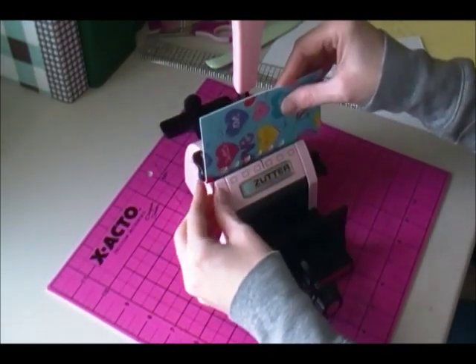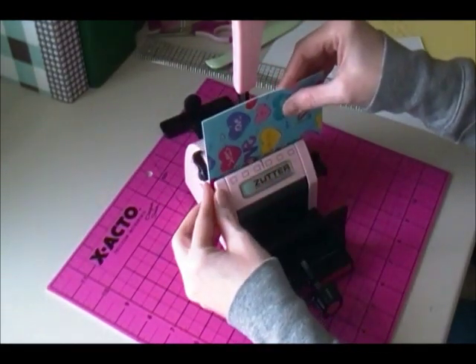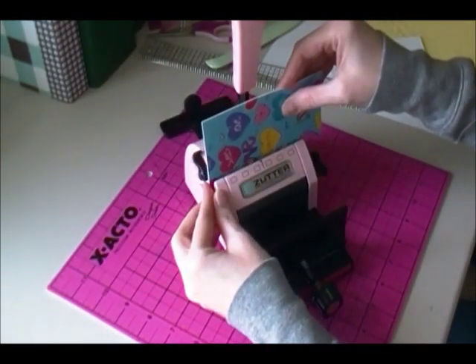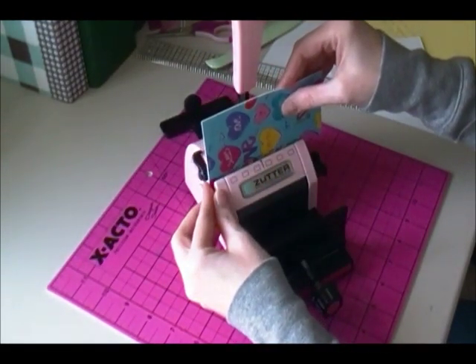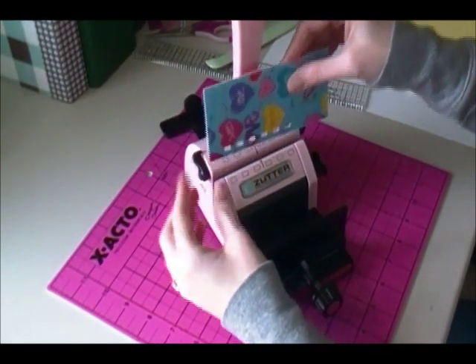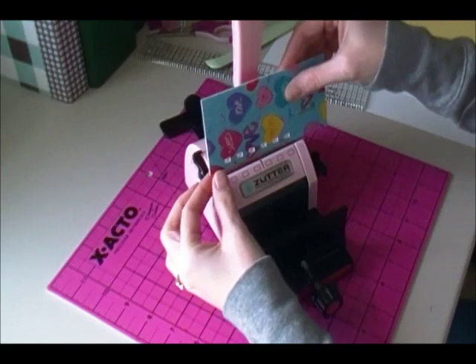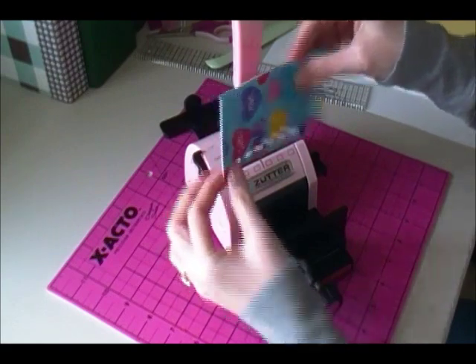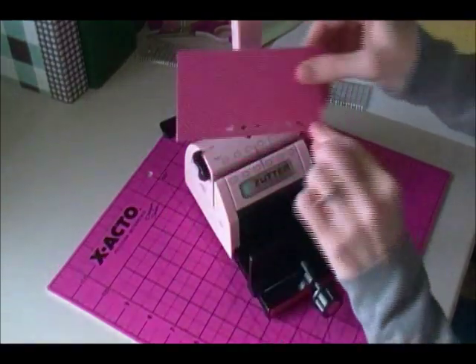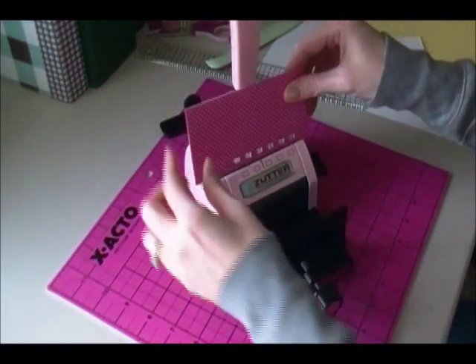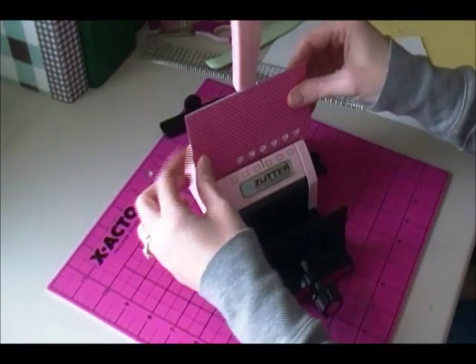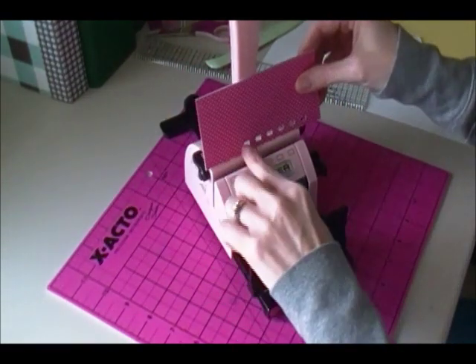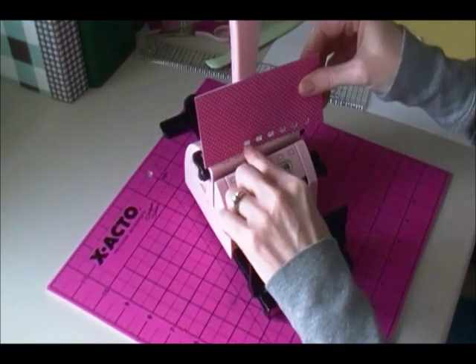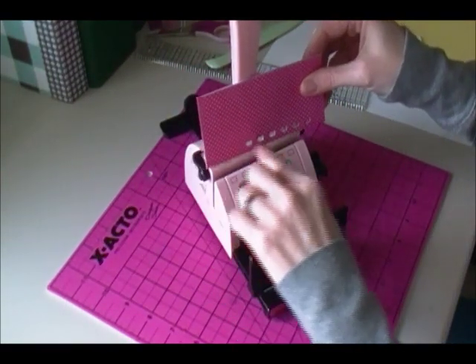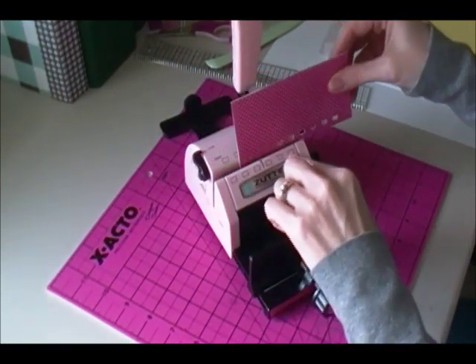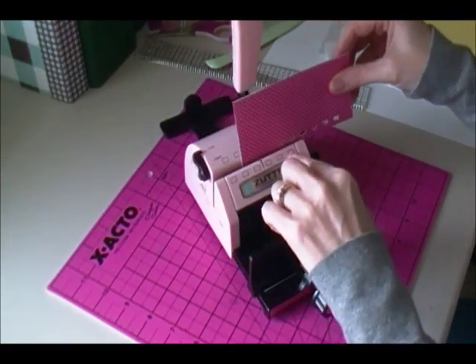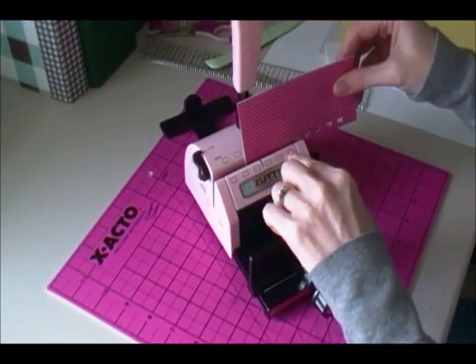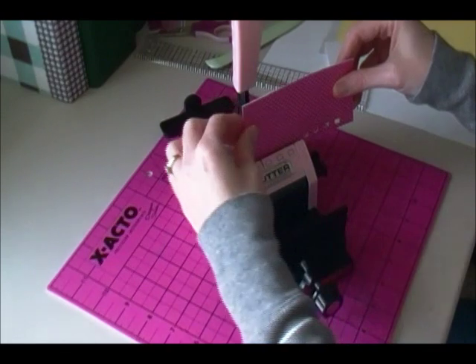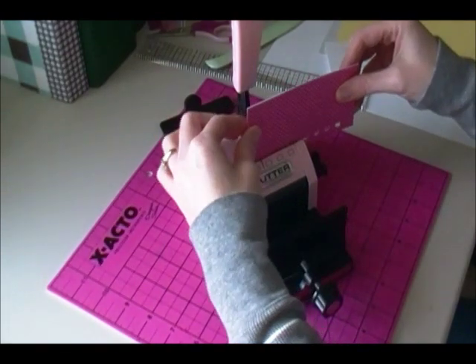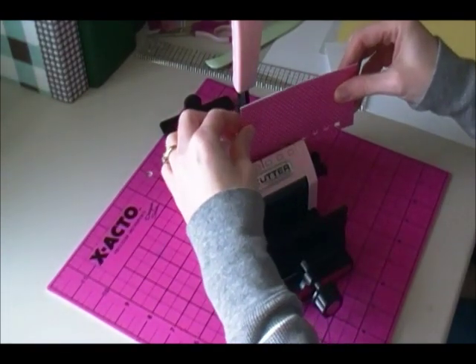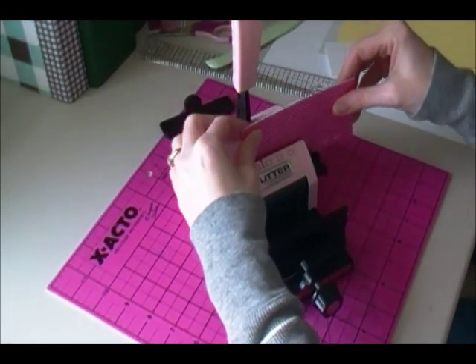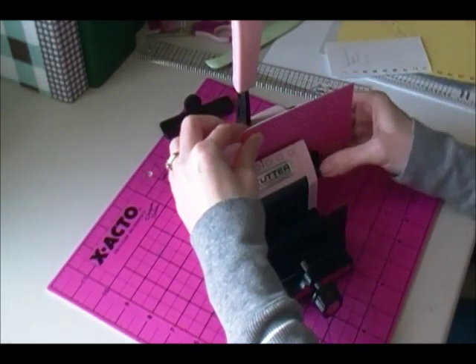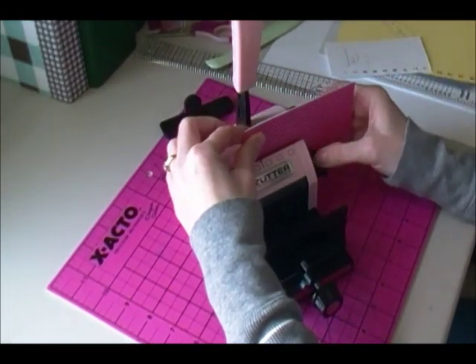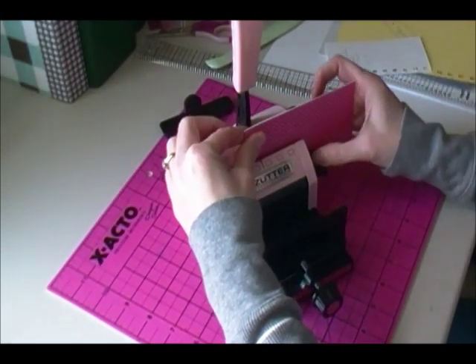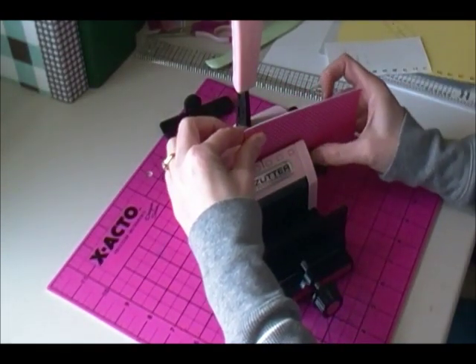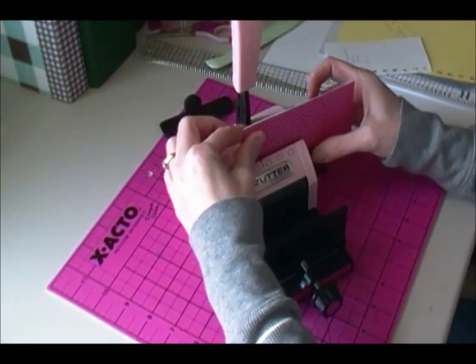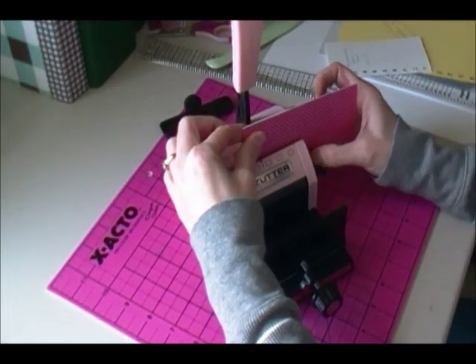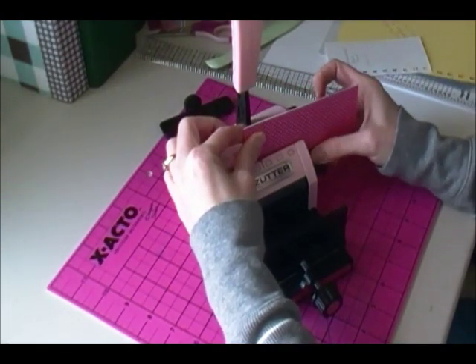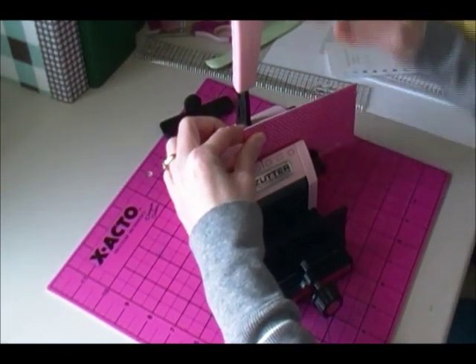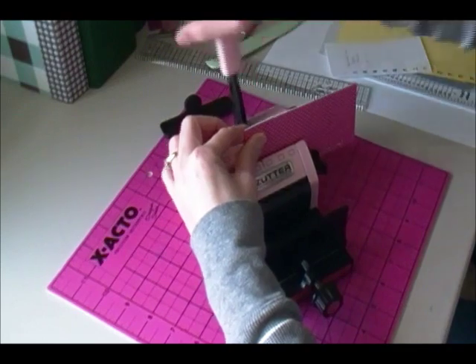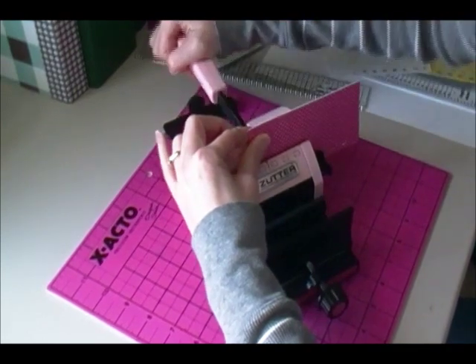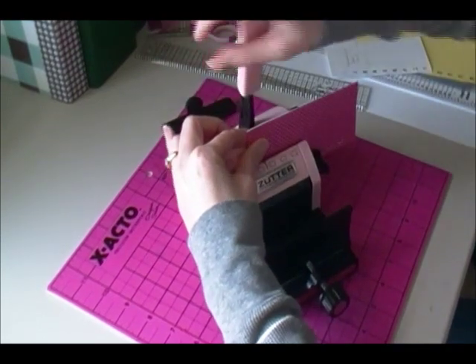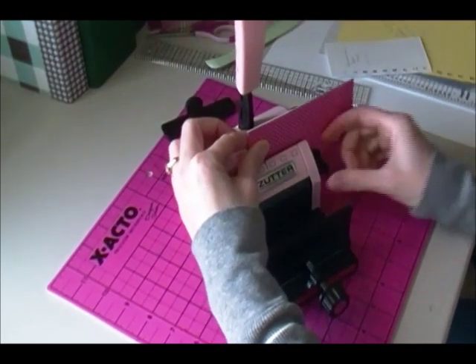Okay, so we're punched here. We're going to take it out, flip it over, and line this hole up with this last hole here, and then it will line up with the notch over there. And we're going to punch again.